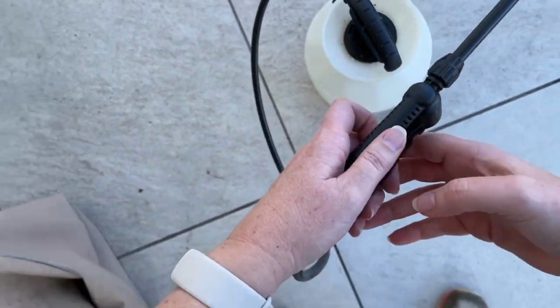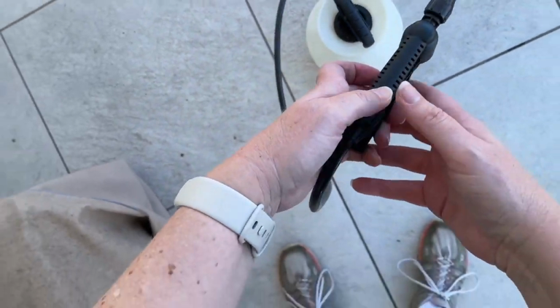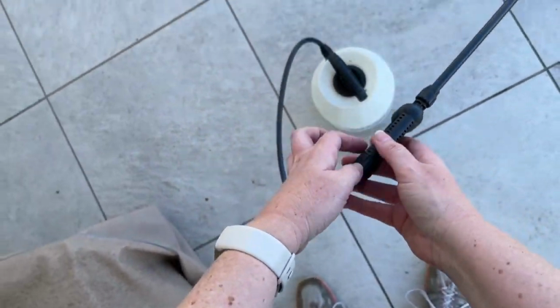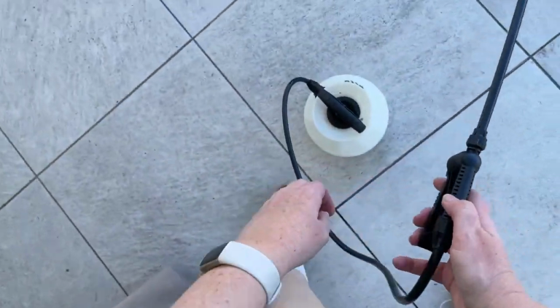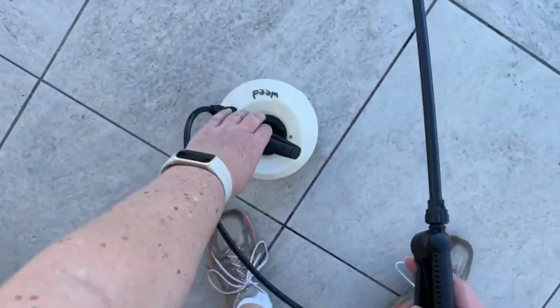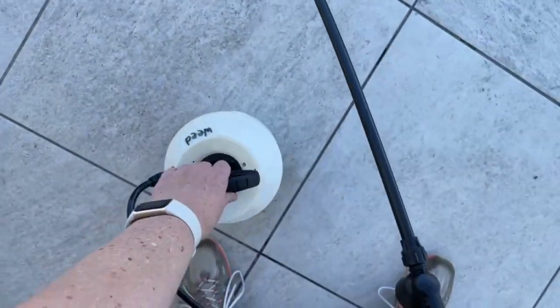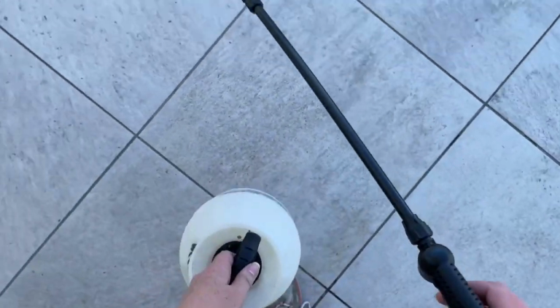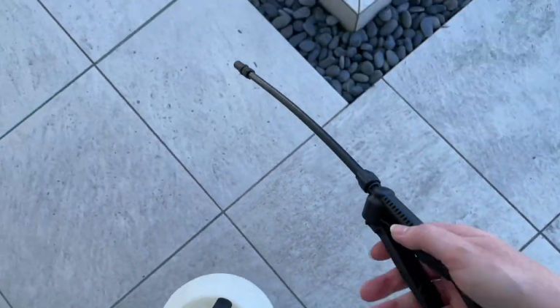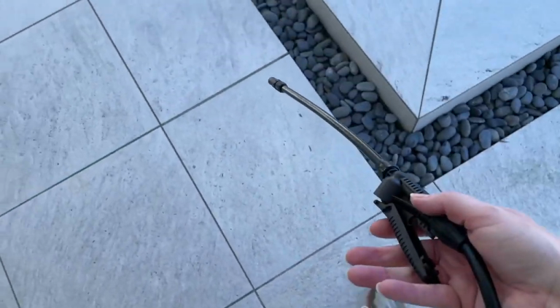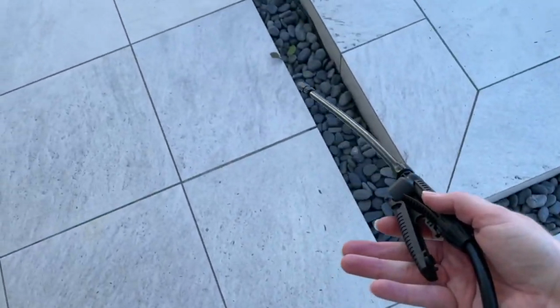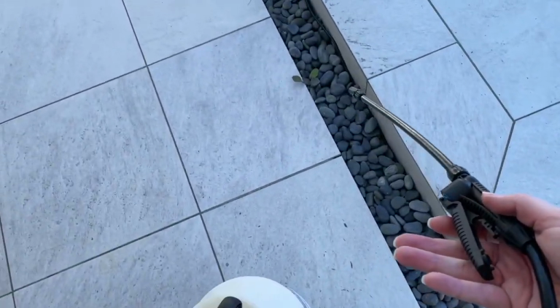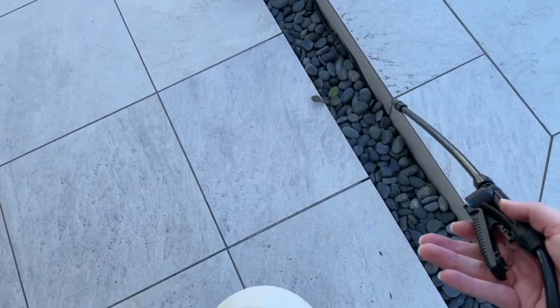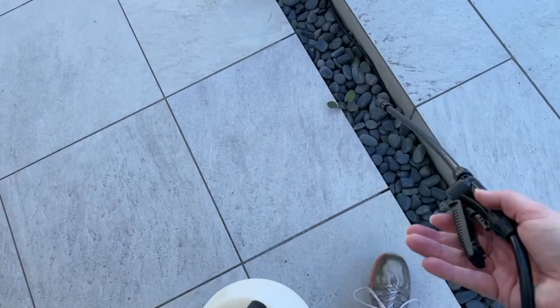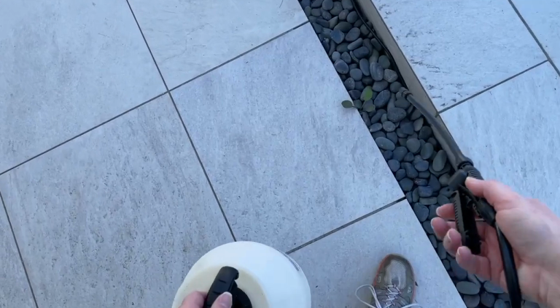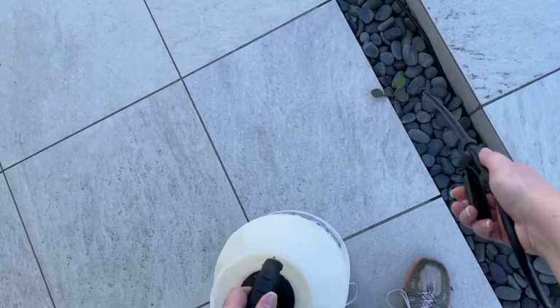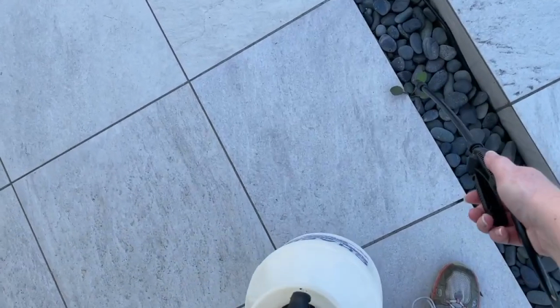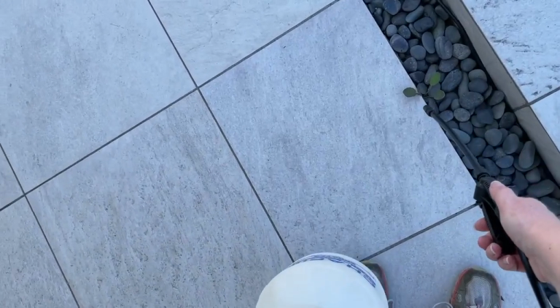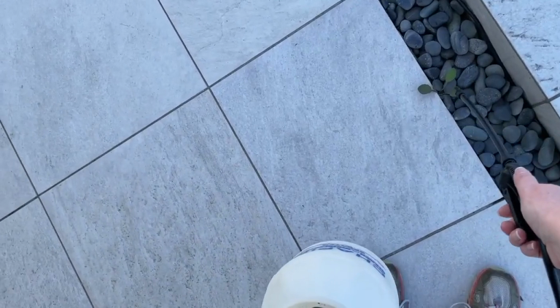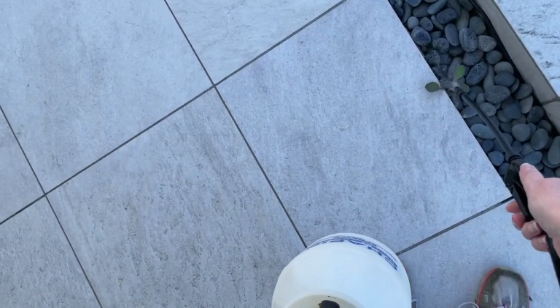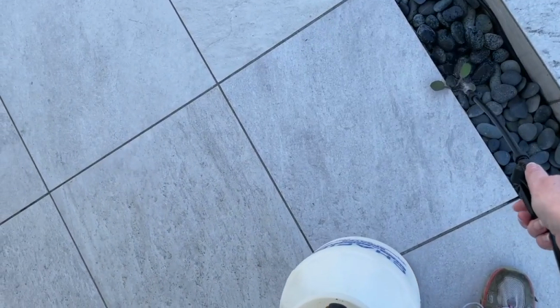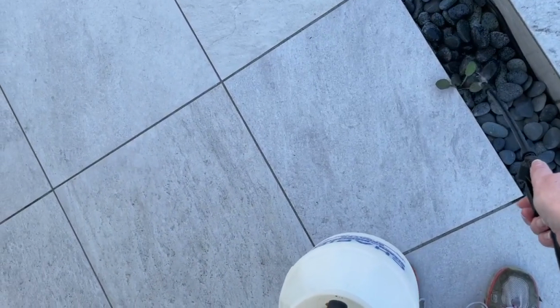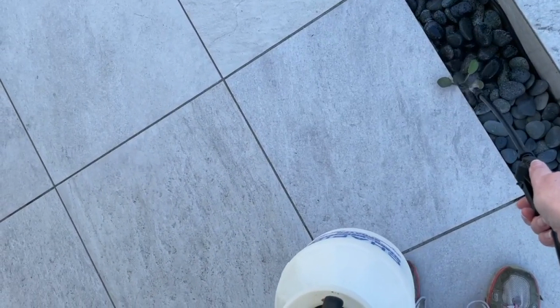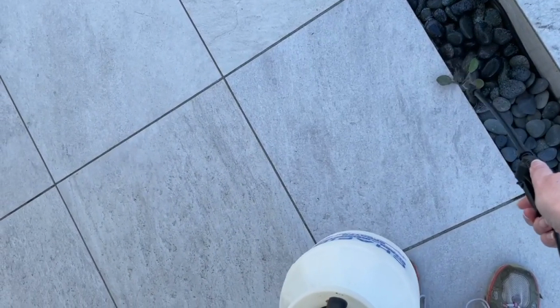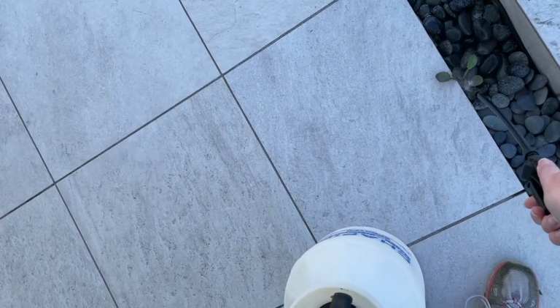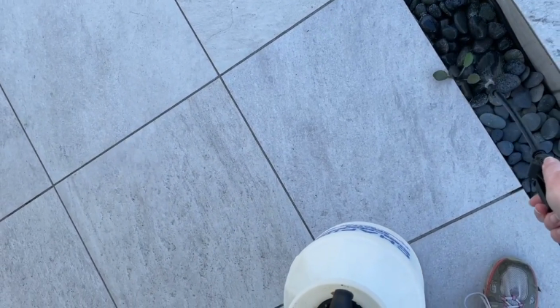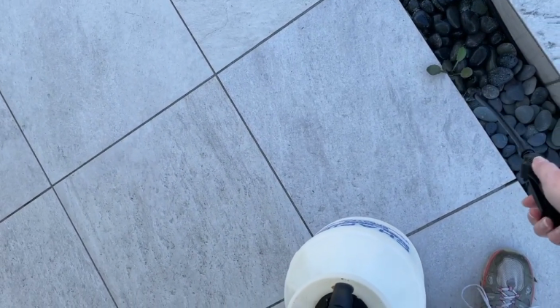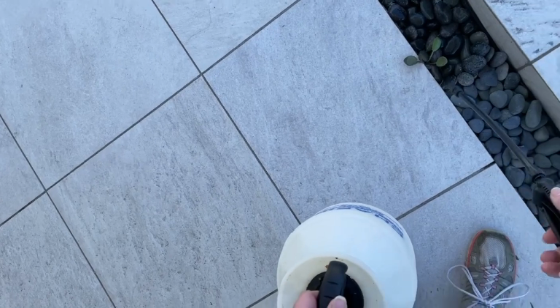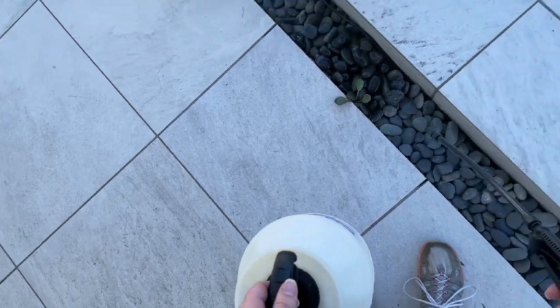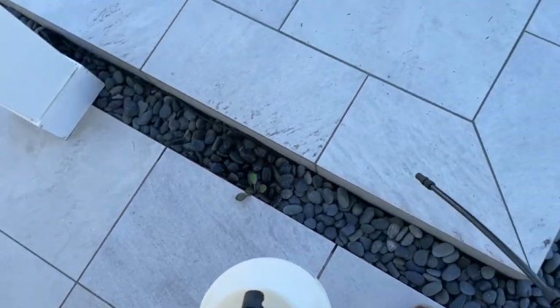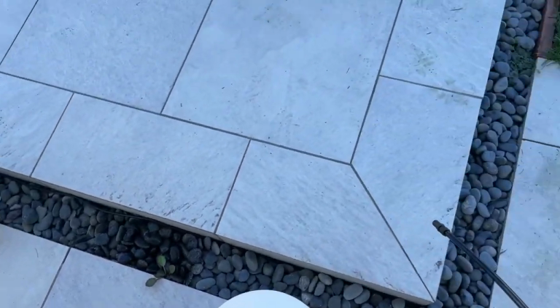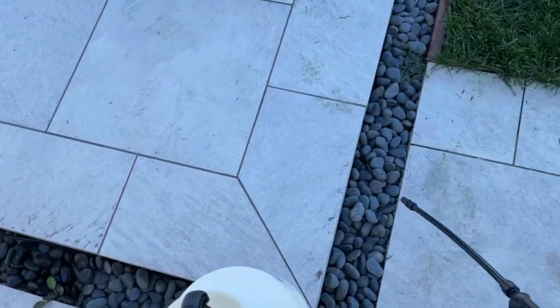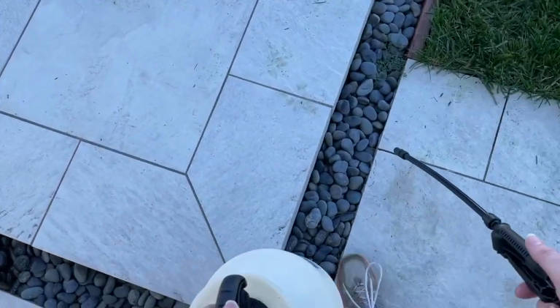I have some weeds growing in my rocks here. And you can see when I spray, it's spraying onto a fairly large area. This is great for a rocky area like this.